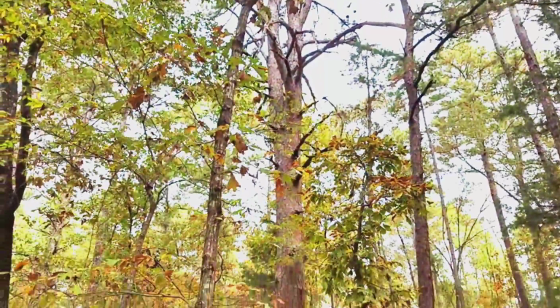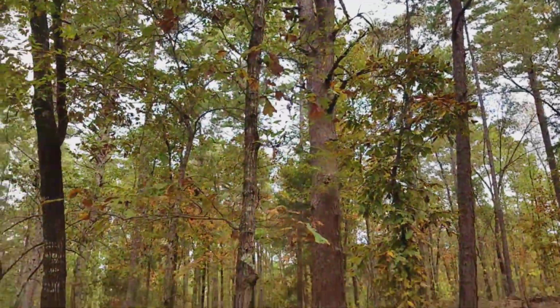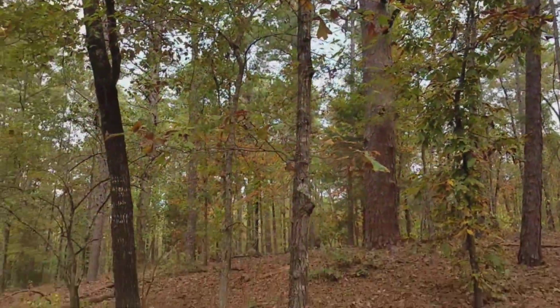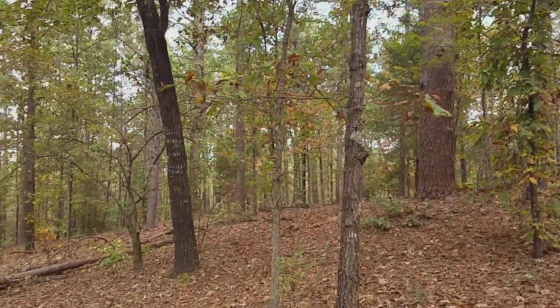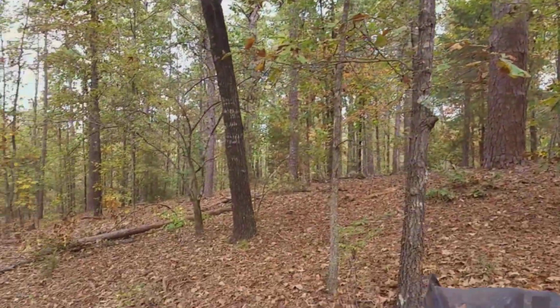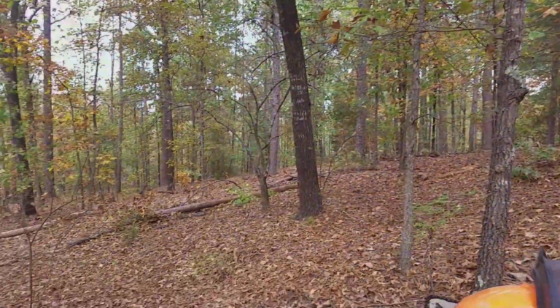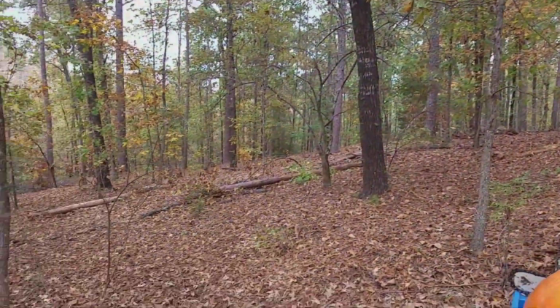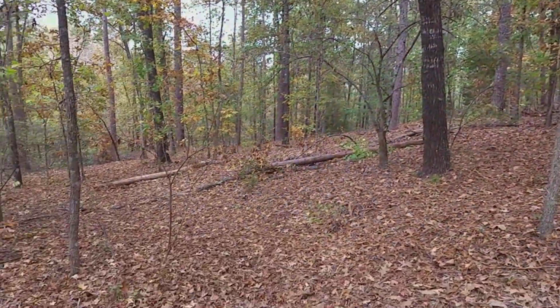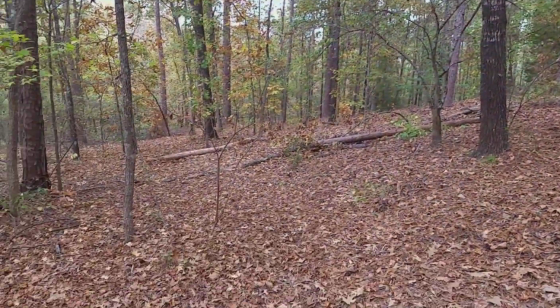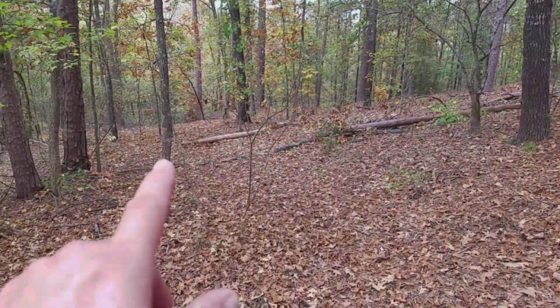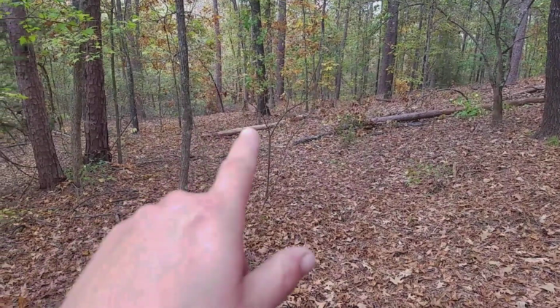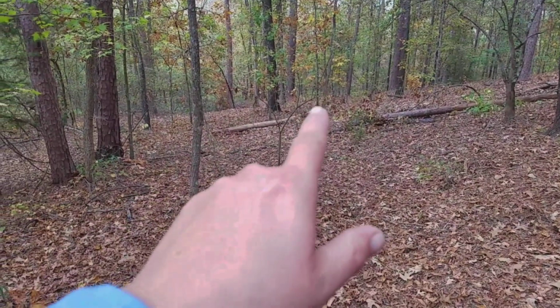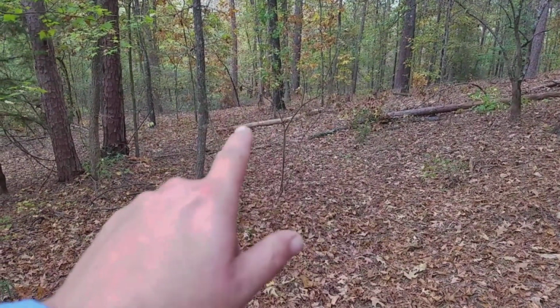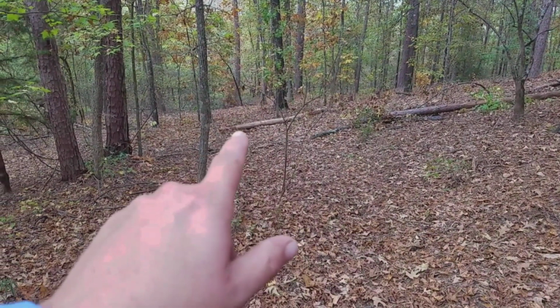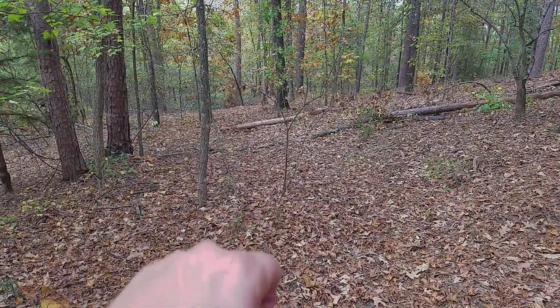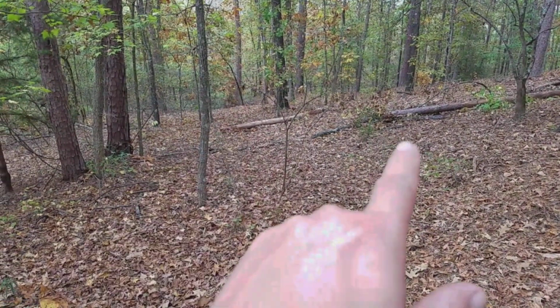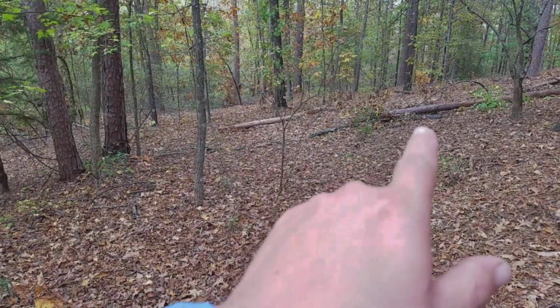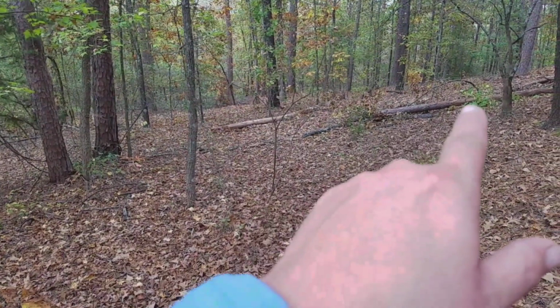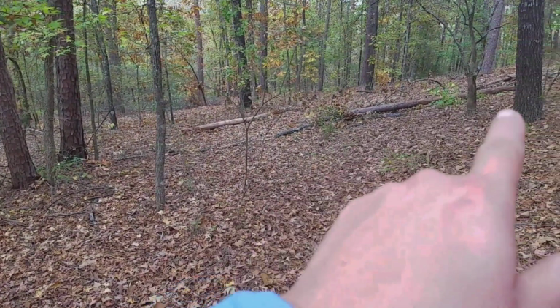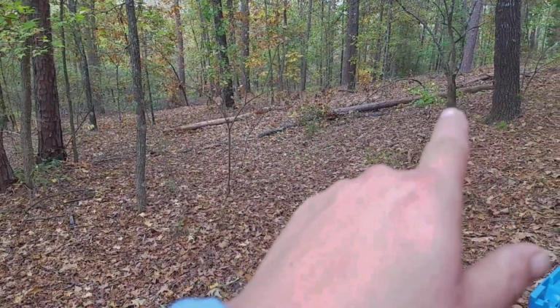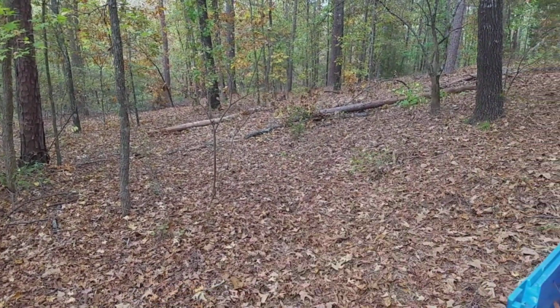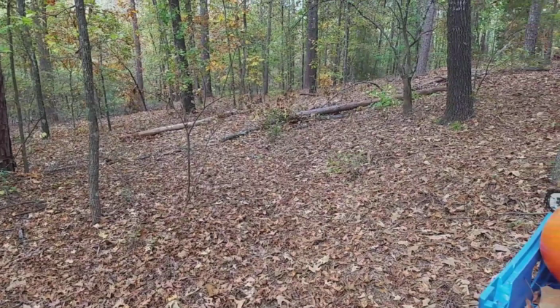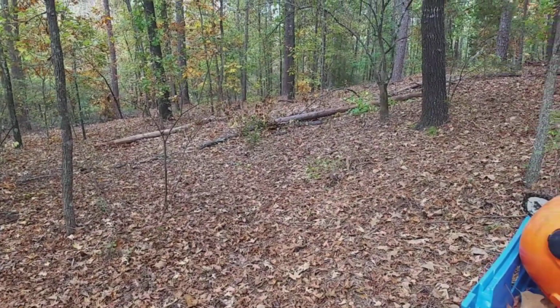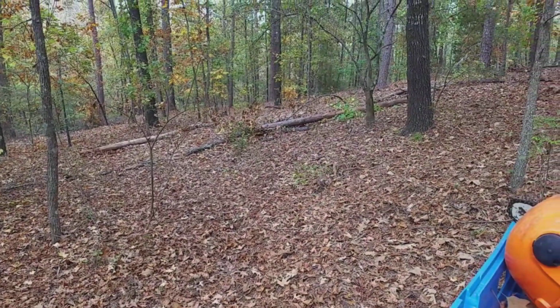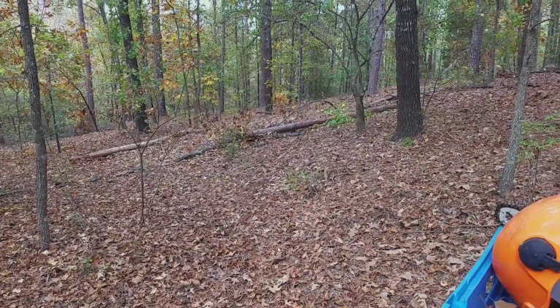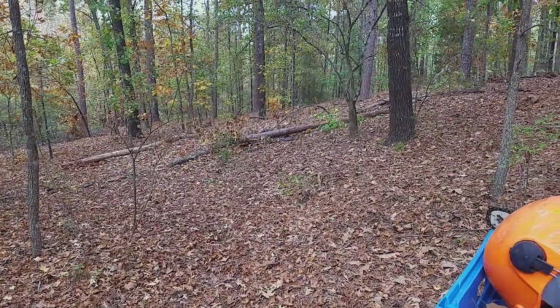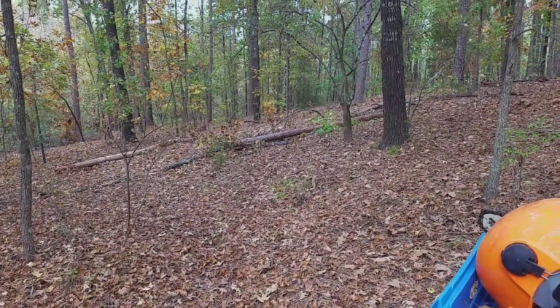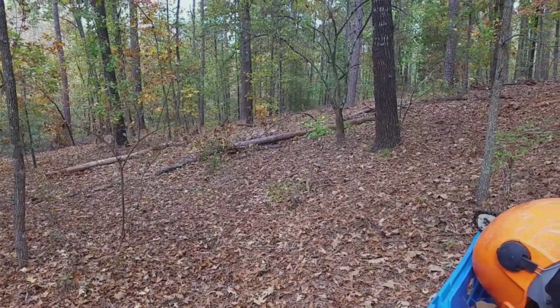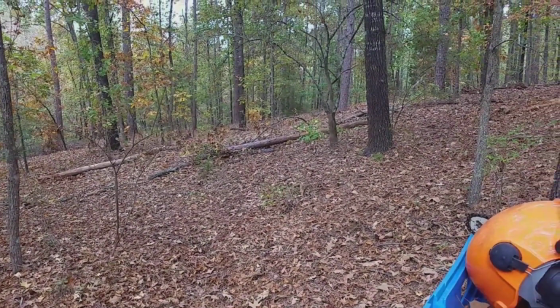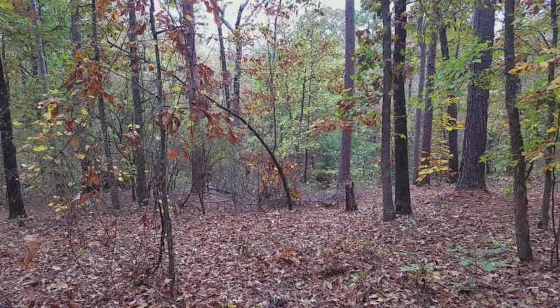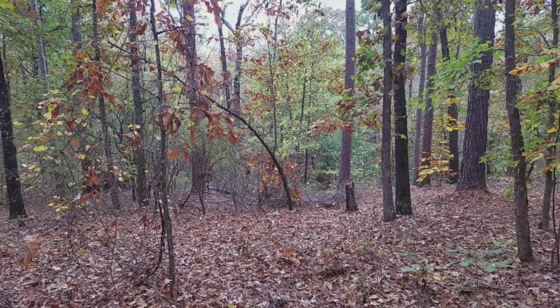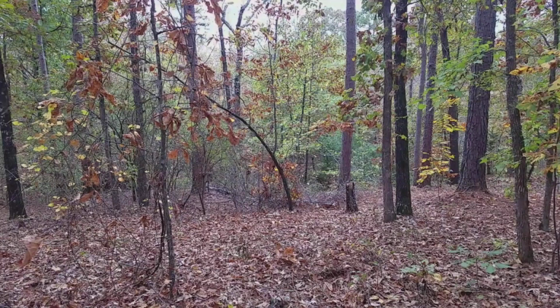If we're gonna find any fatwood, this is the spot. You see that right there? That's a fallen pine — there's another one. You know what that means: fatwood. Let's go get it. This is what we're looking for.